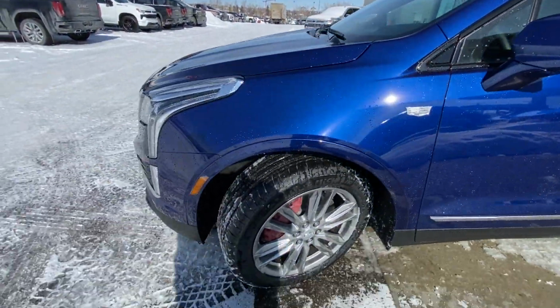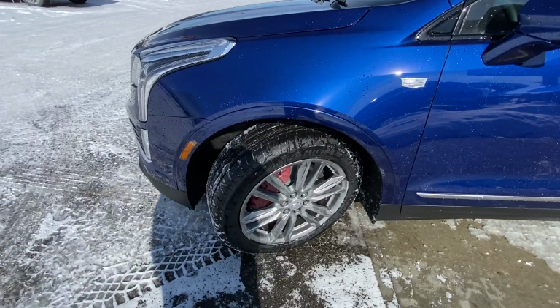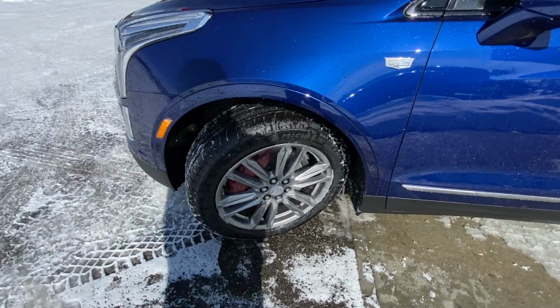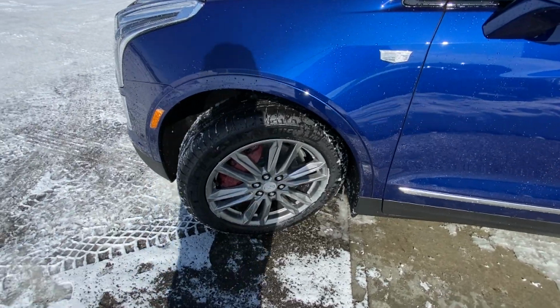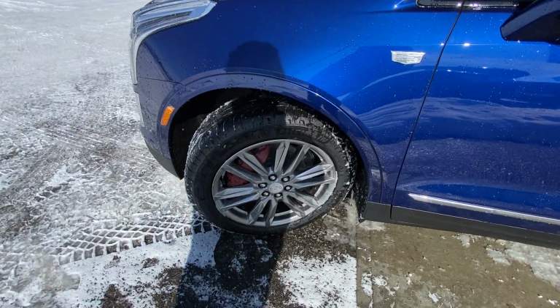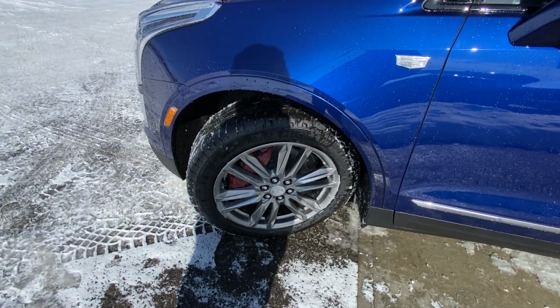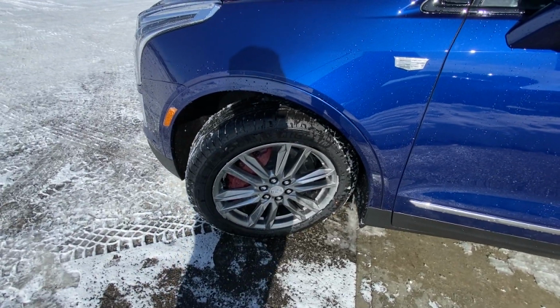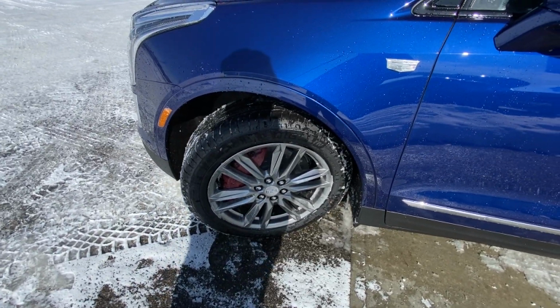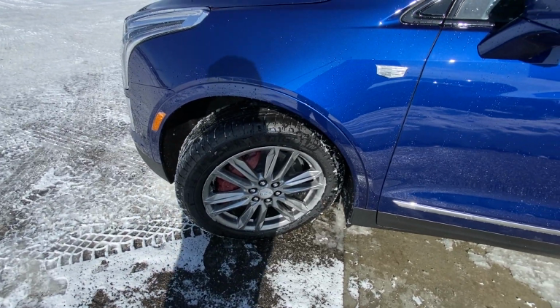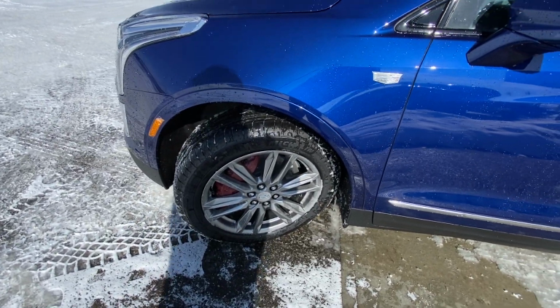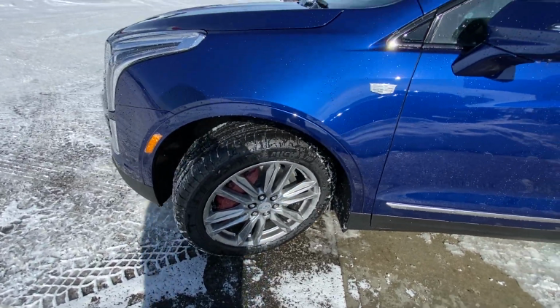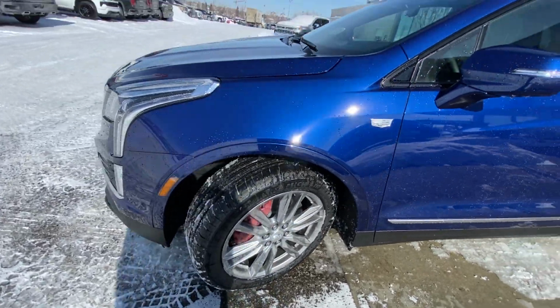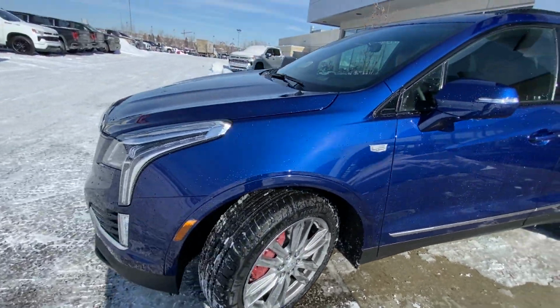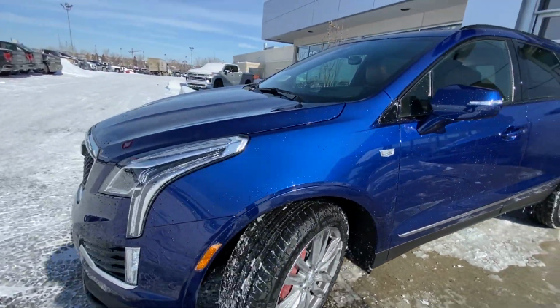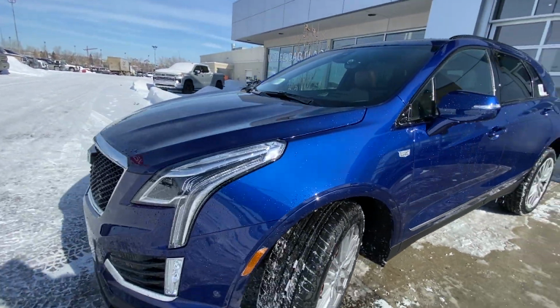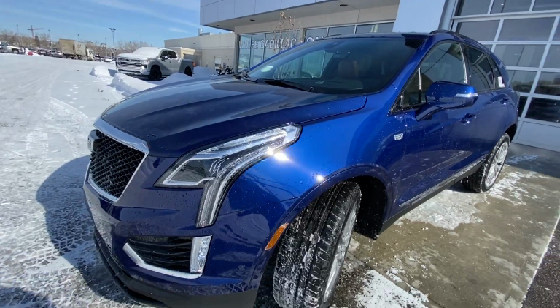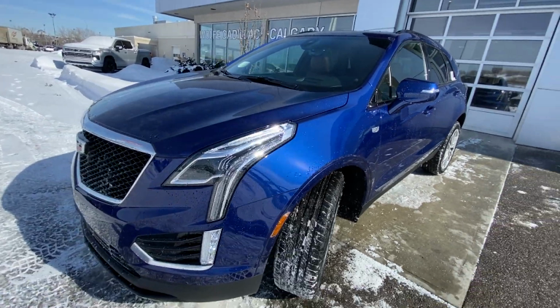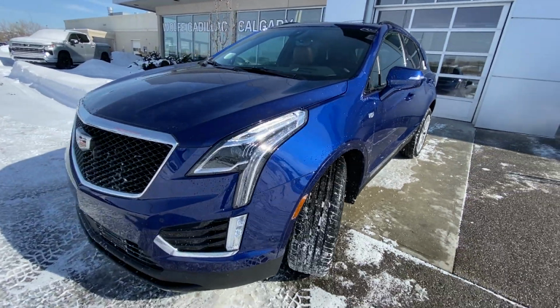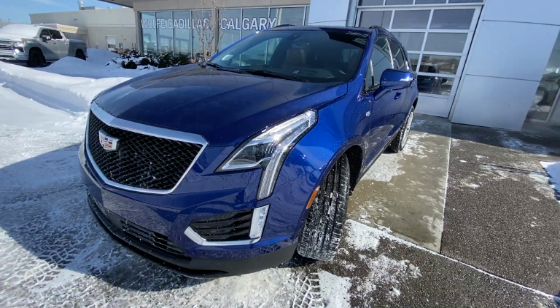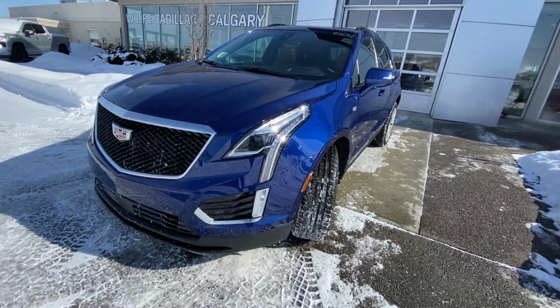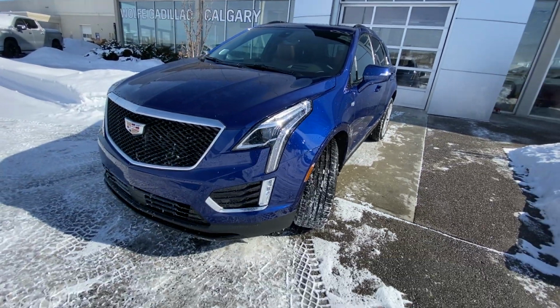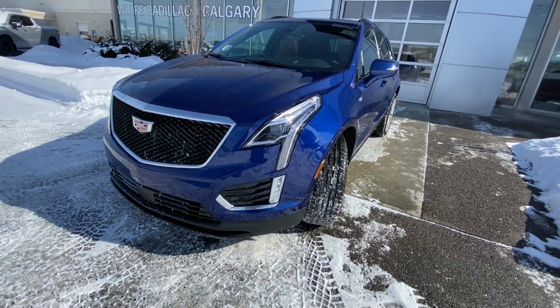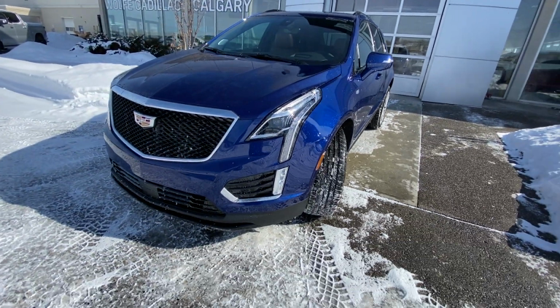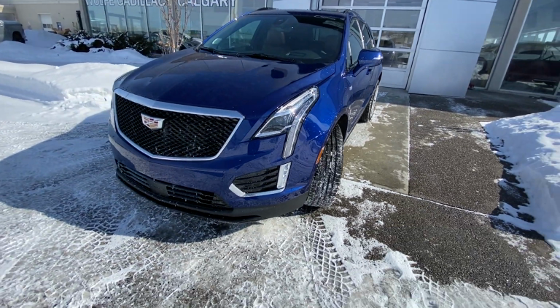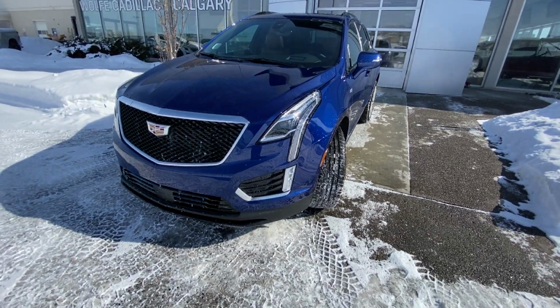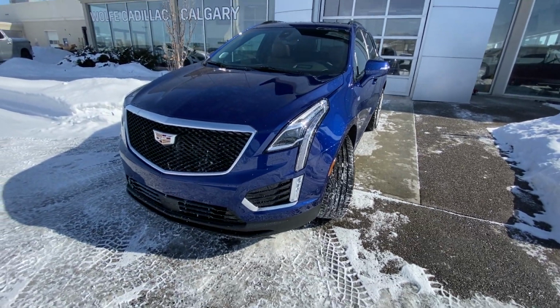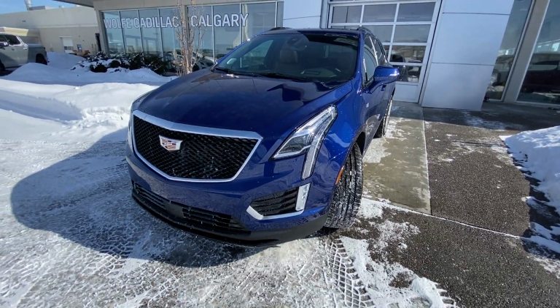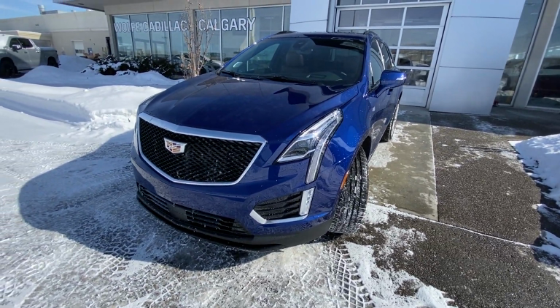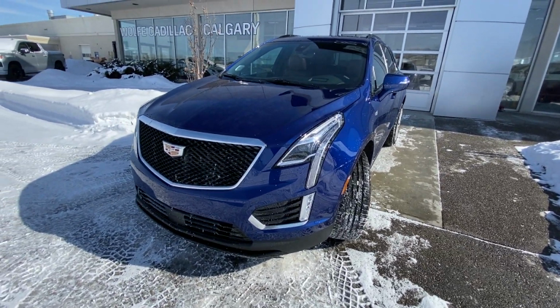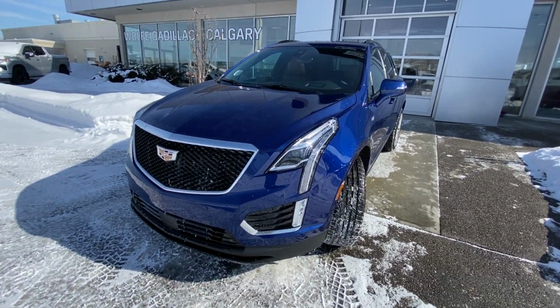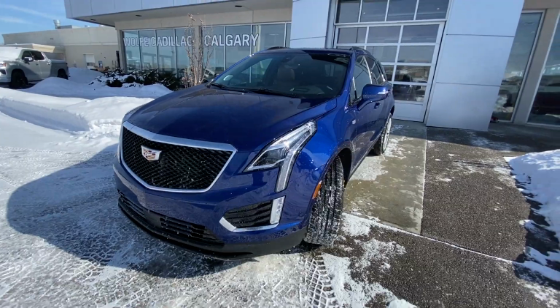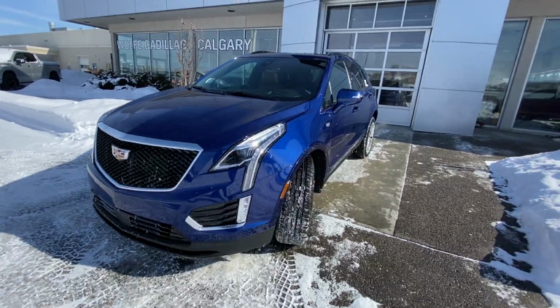You have massive red brake calipers — the Brembo brakes on the front of the Sport XT5. At the front of the vehicle, LED daytime running lamps, turn signals, front parking sensors, camera system, and the black Sport grille.